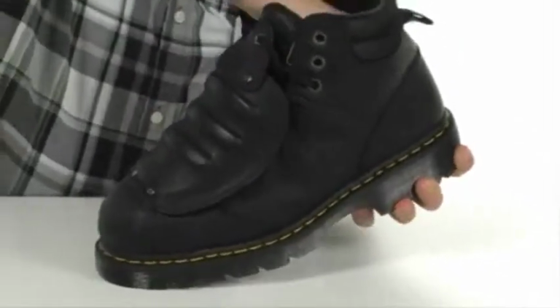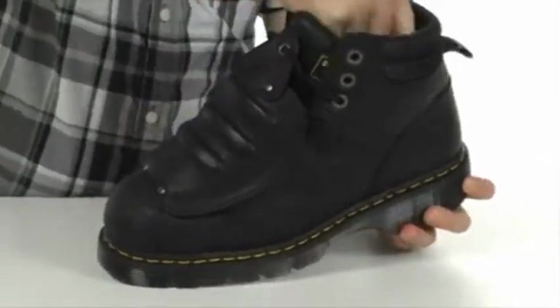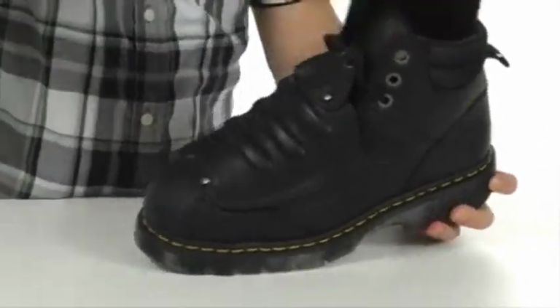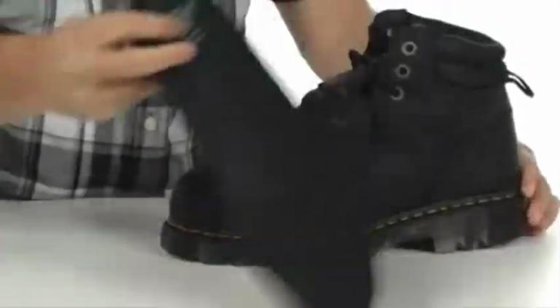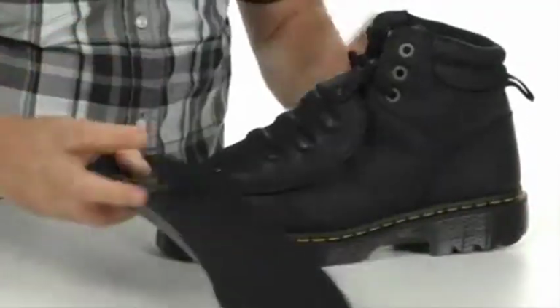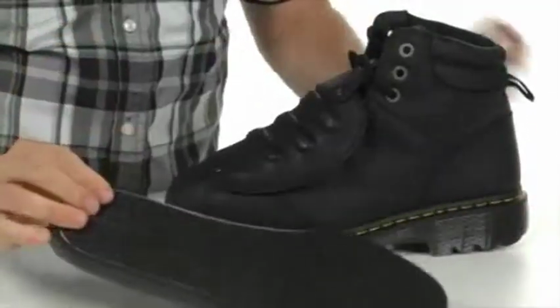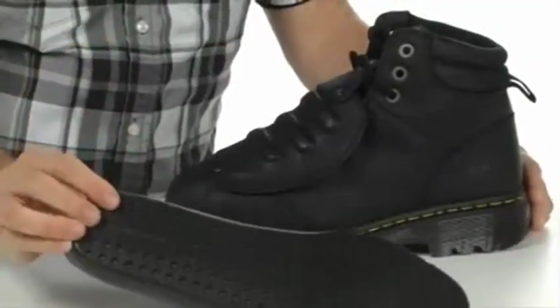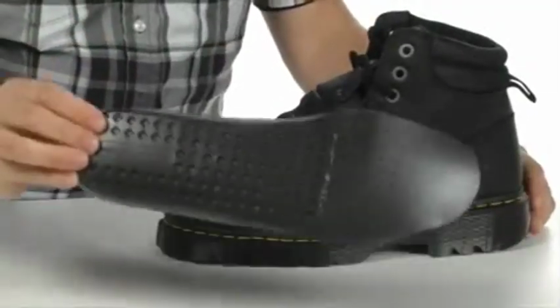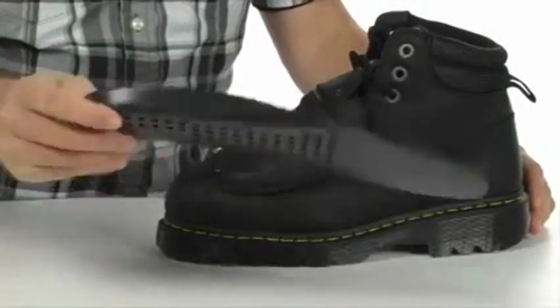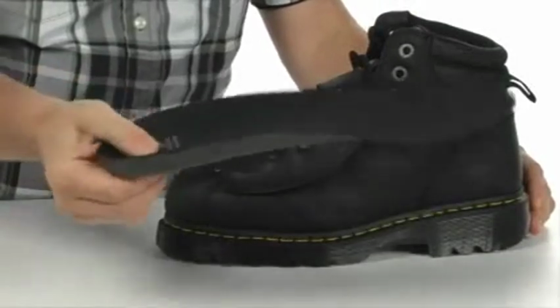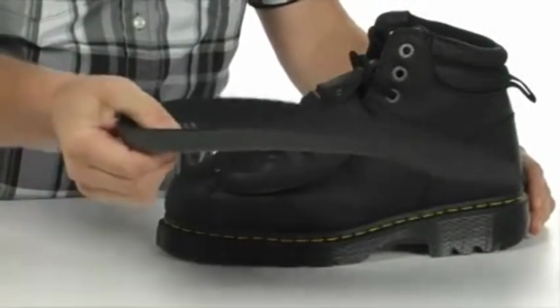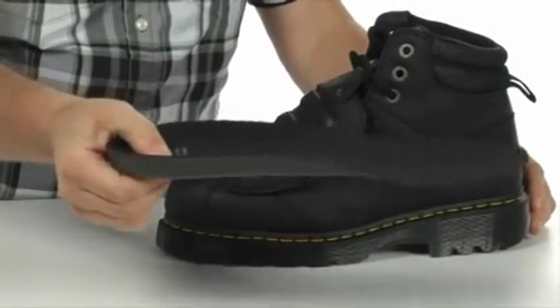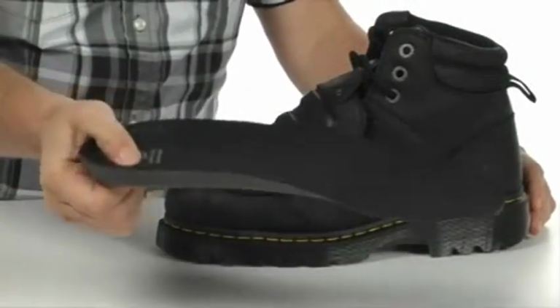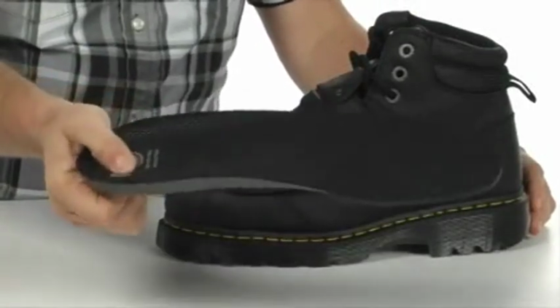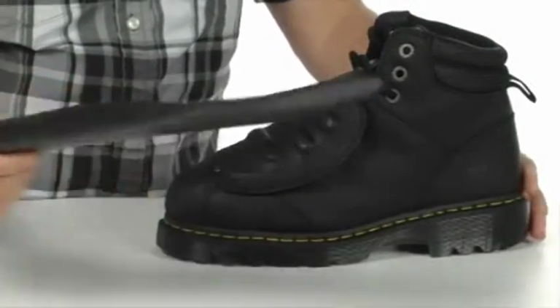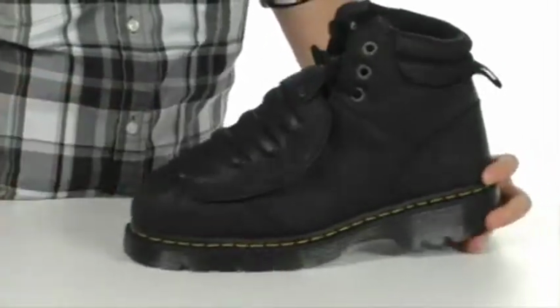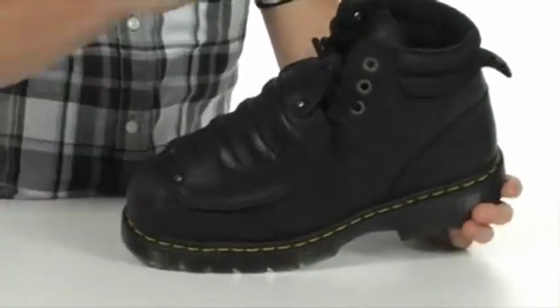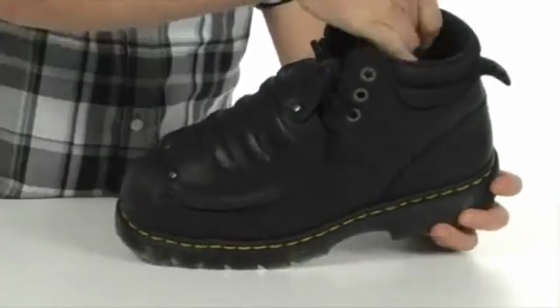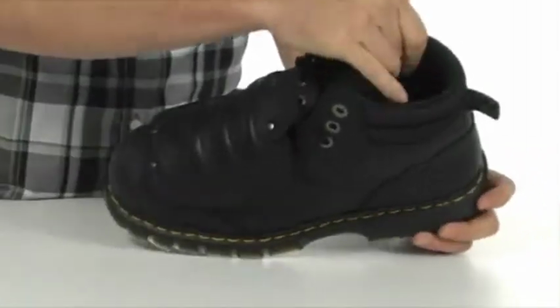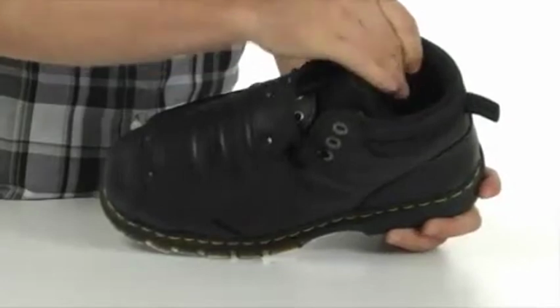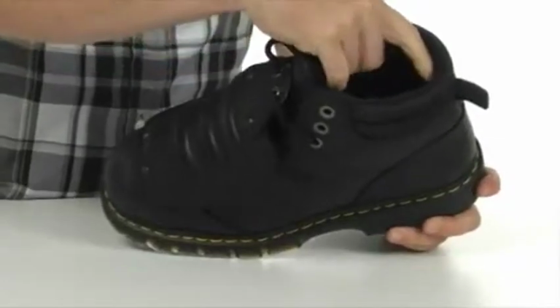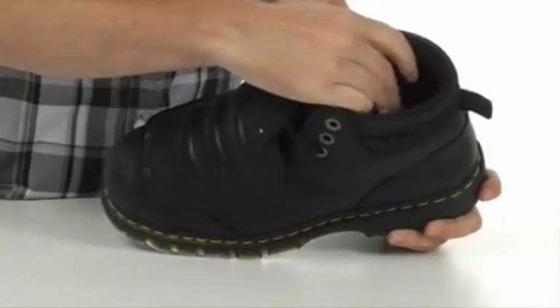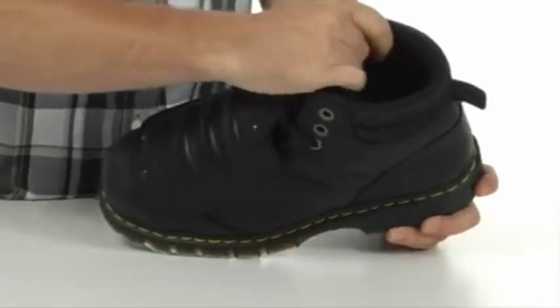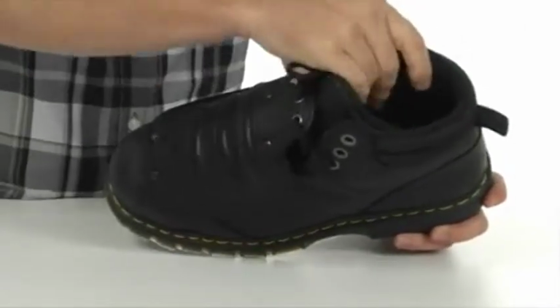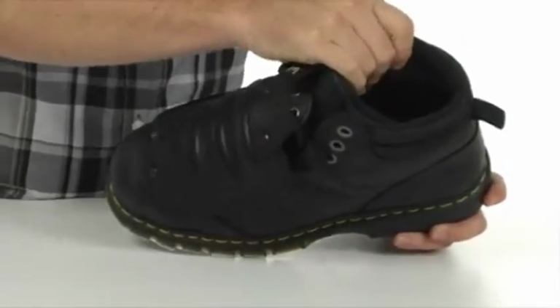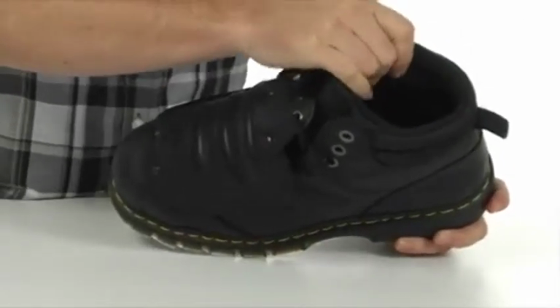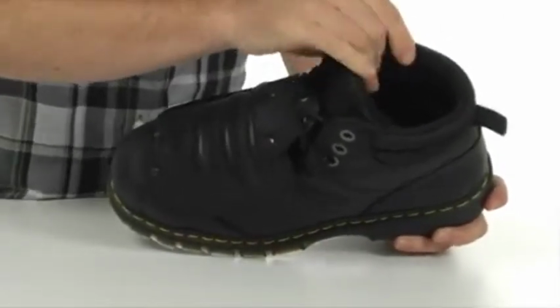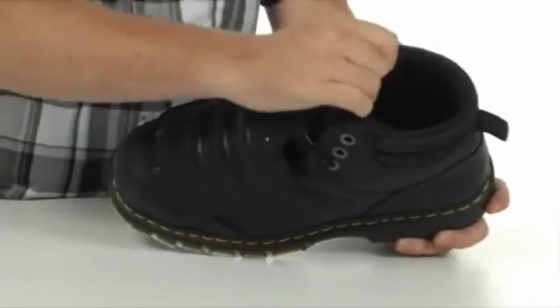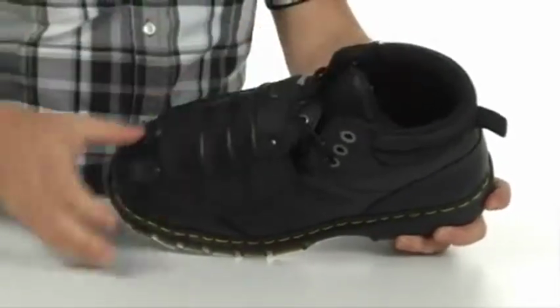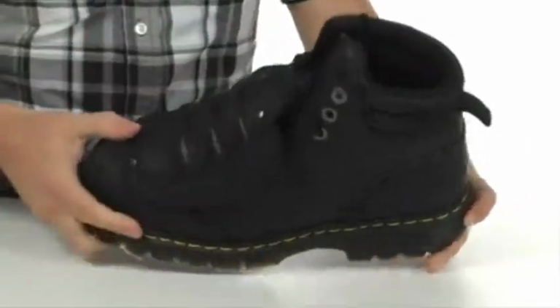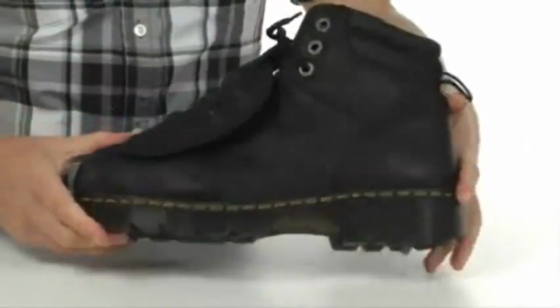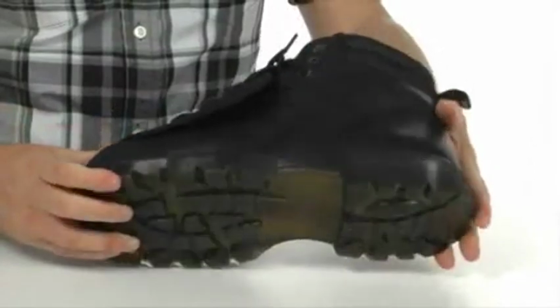Check out the footbed. The footbed is going to allow you to stay on your feet all day and still feel energized. It's very shock absorbing. The lining itself is very moisture wicking. It even has a treatment in there to help fight odors, so that's always good.